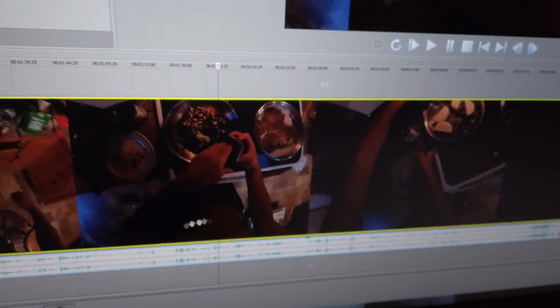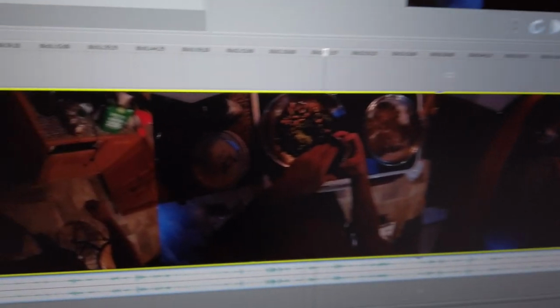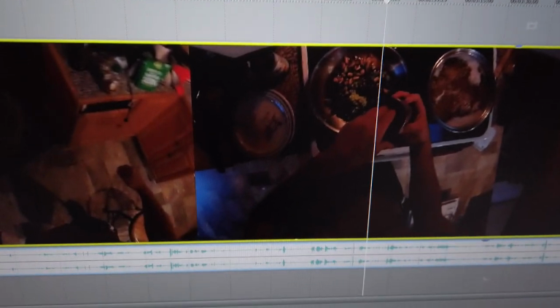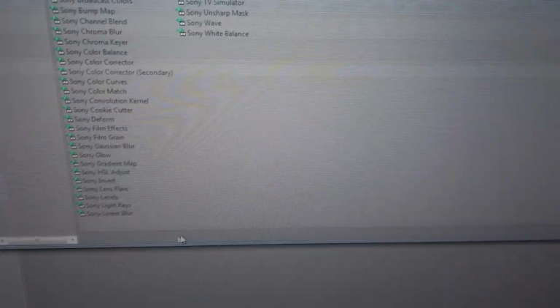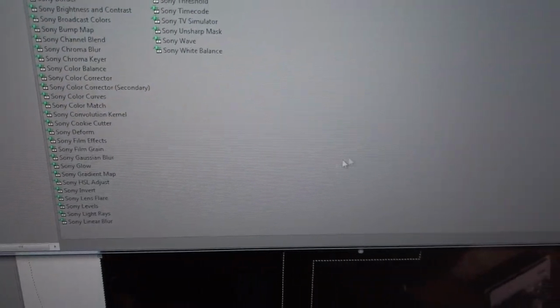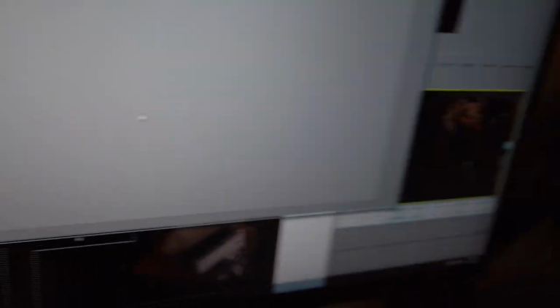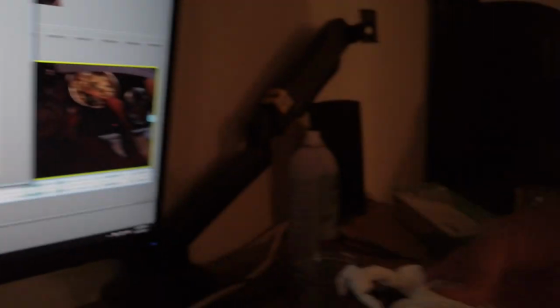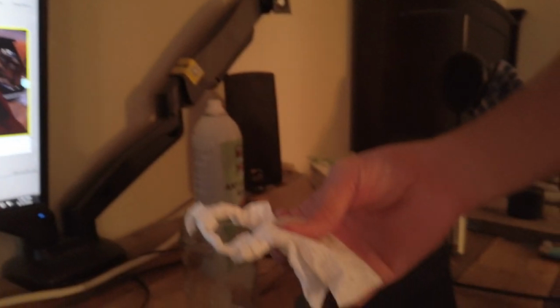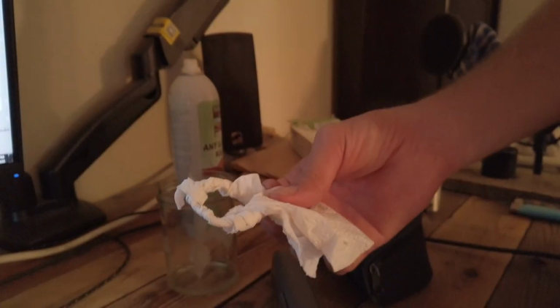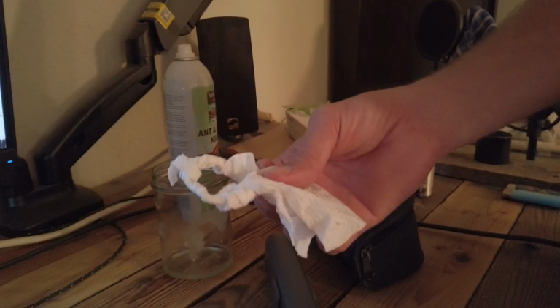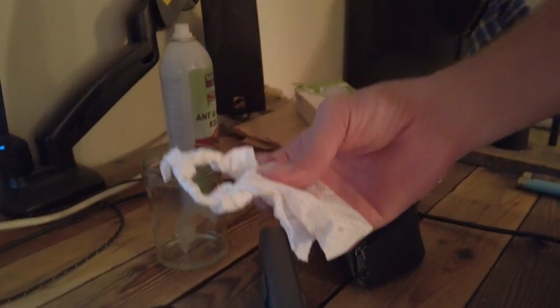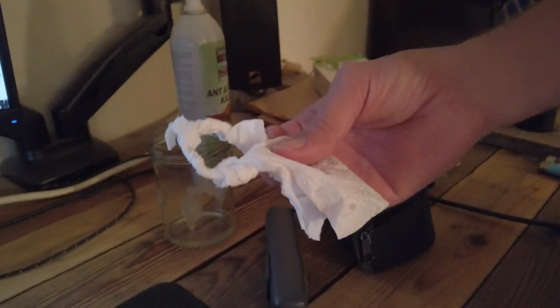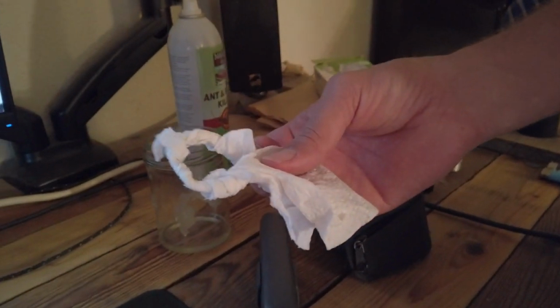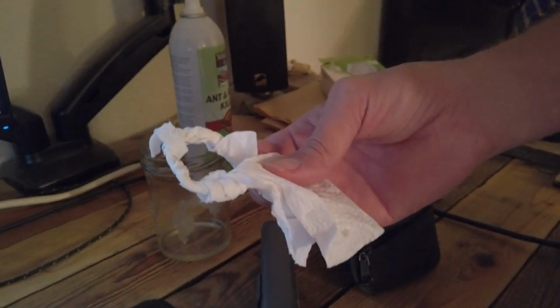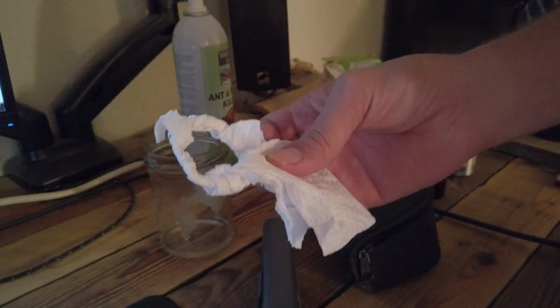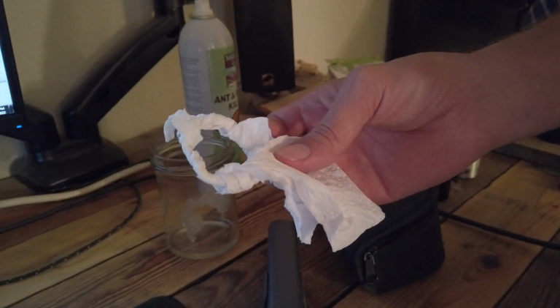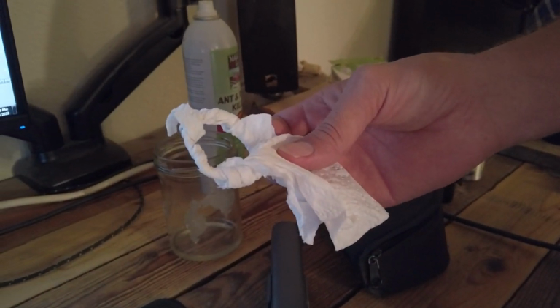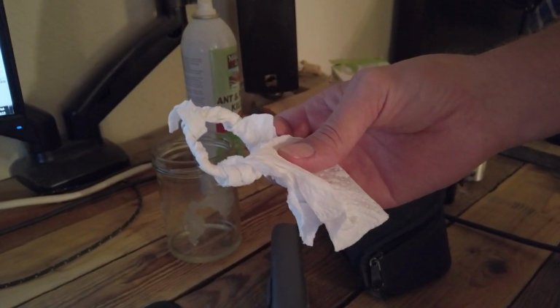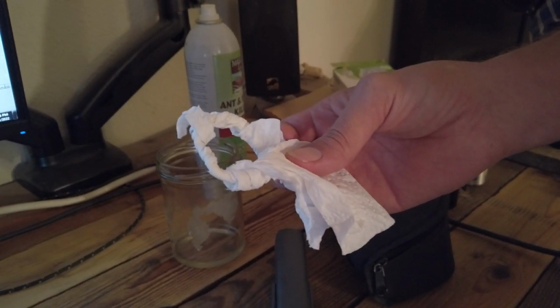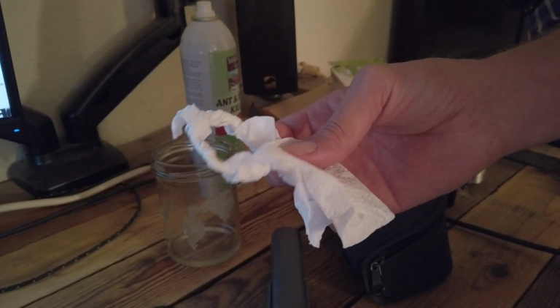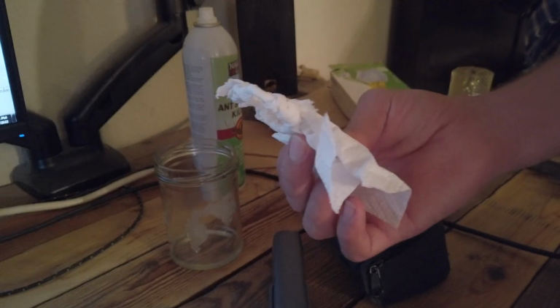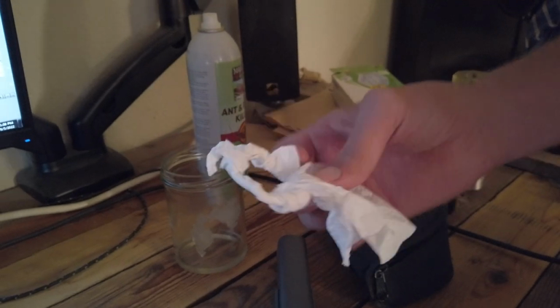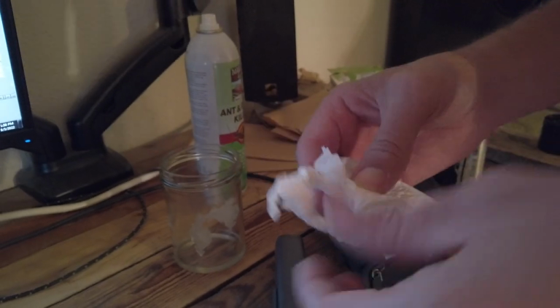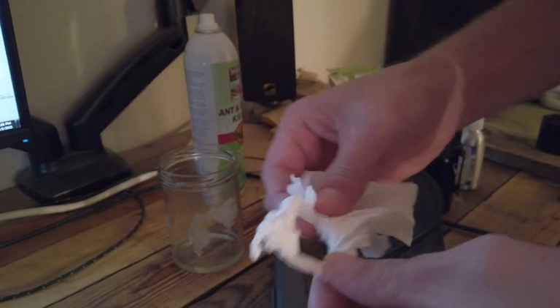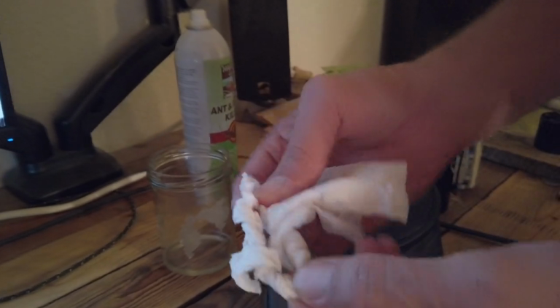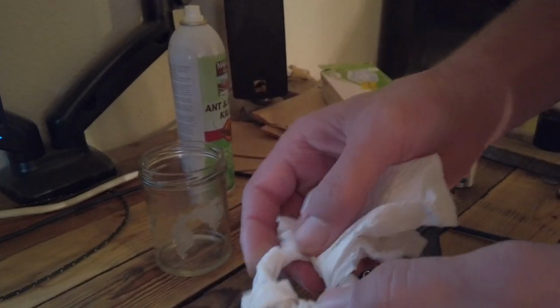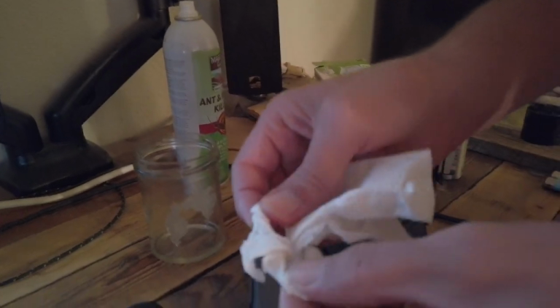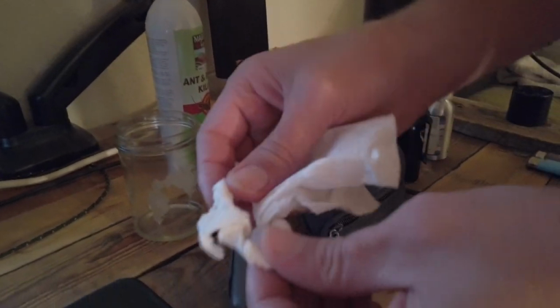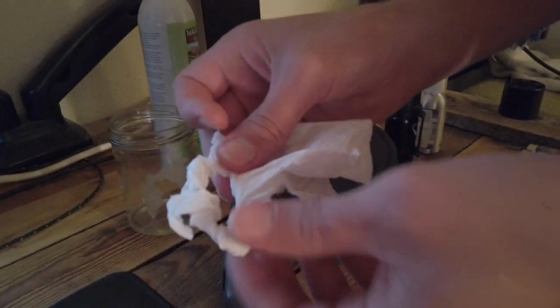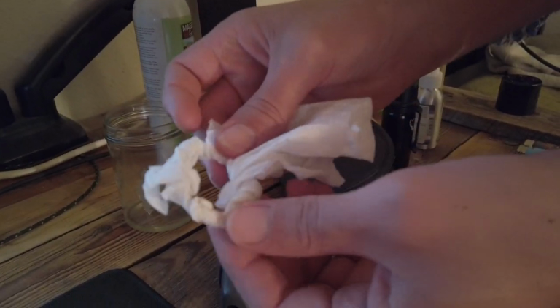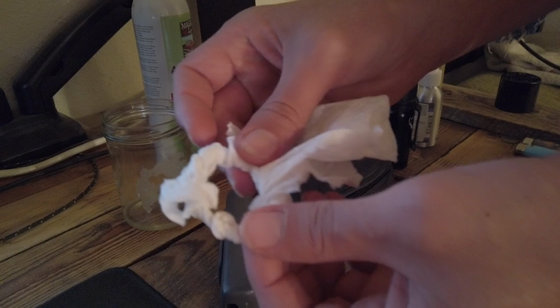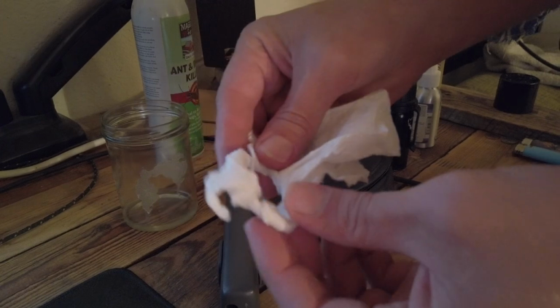Hey, check out what I made. I turned one small paper towel into a perfect cock ring. Let's check out its tensile strength. If you put a little bit of moisture on it...